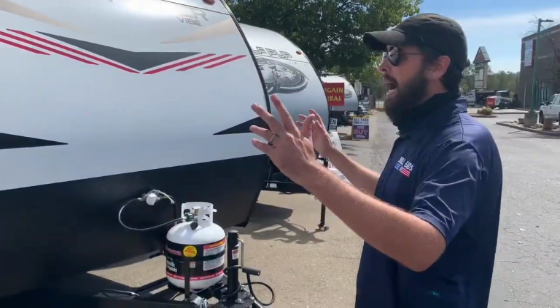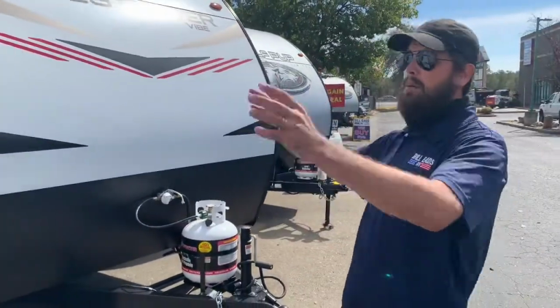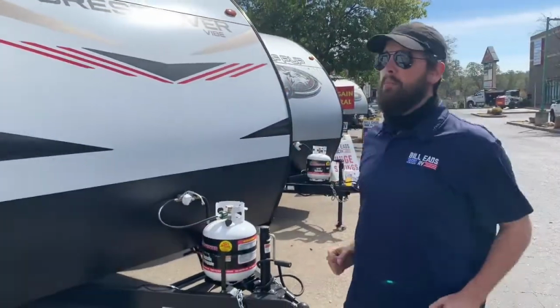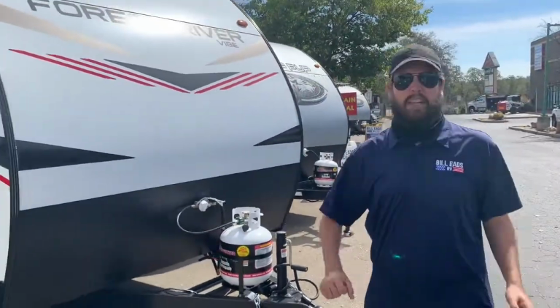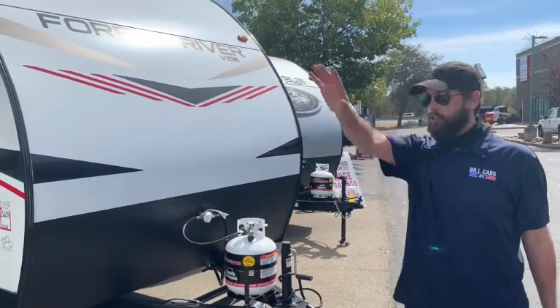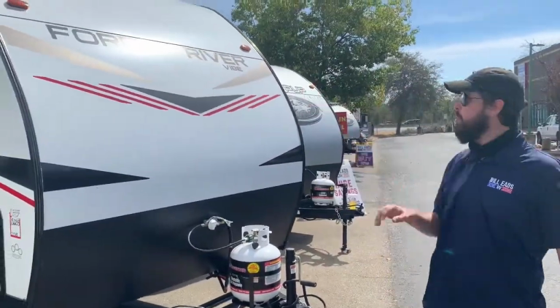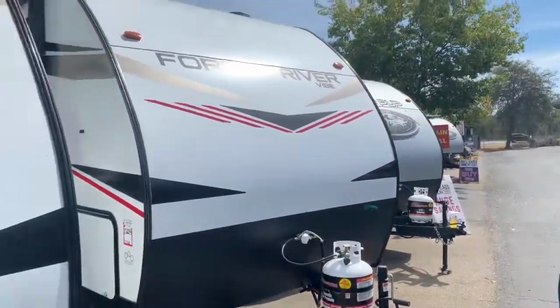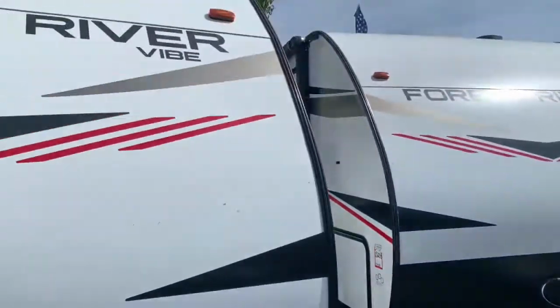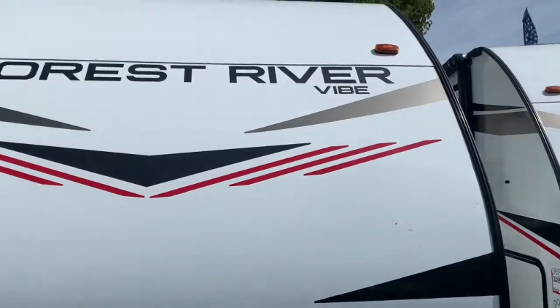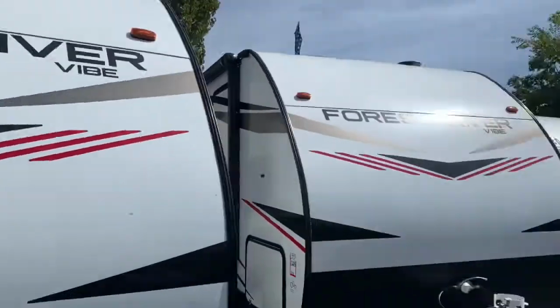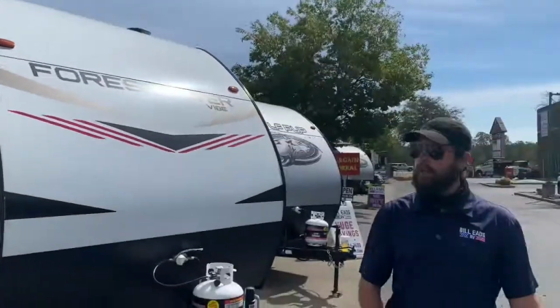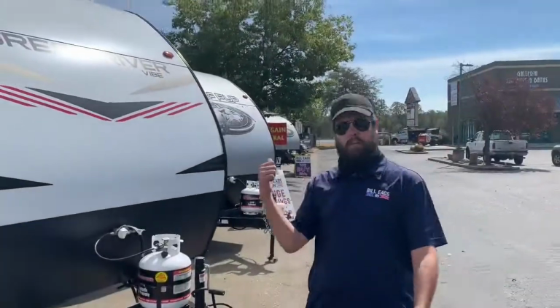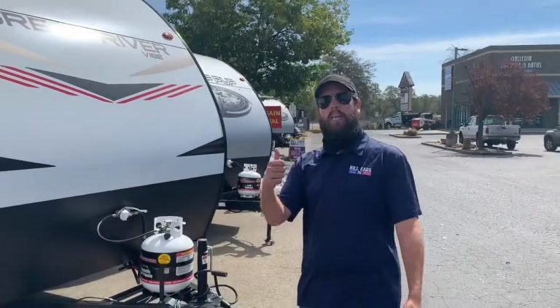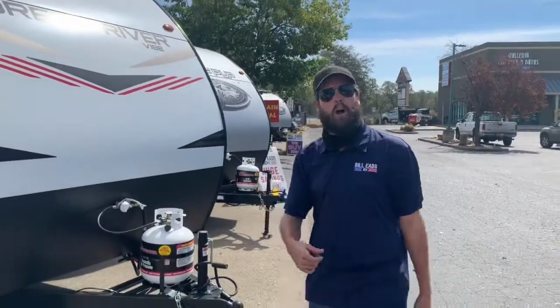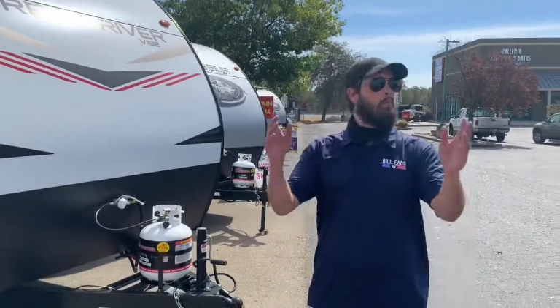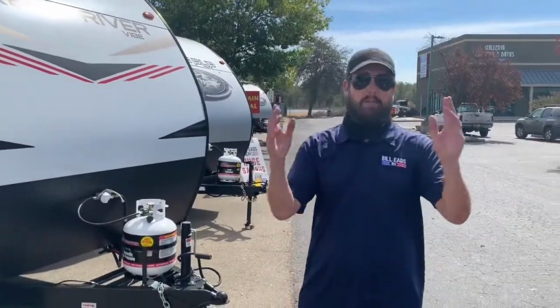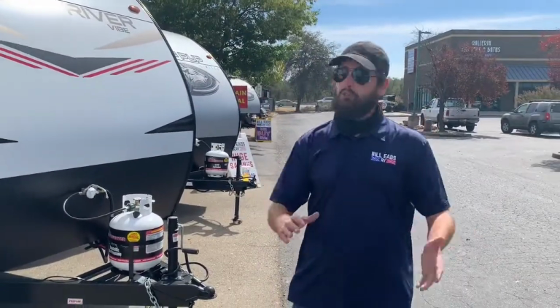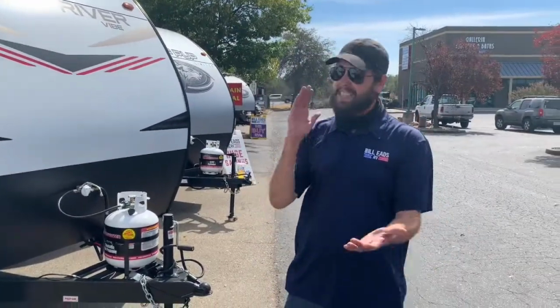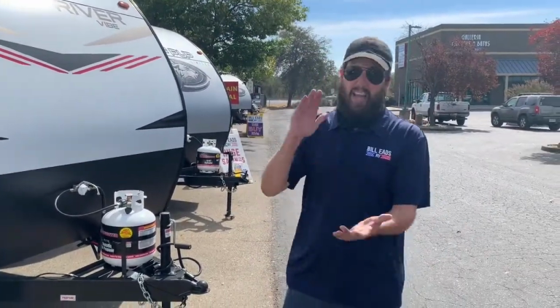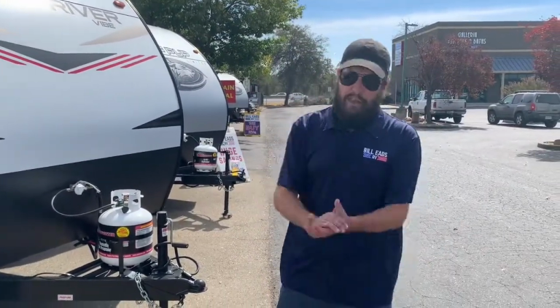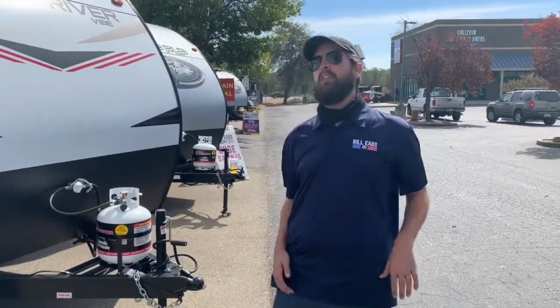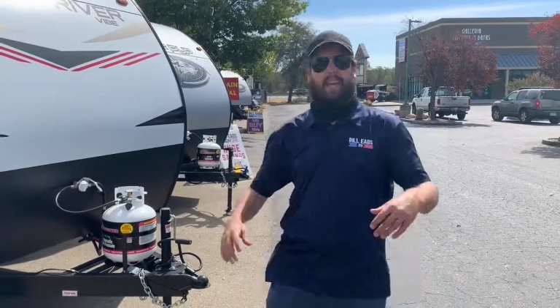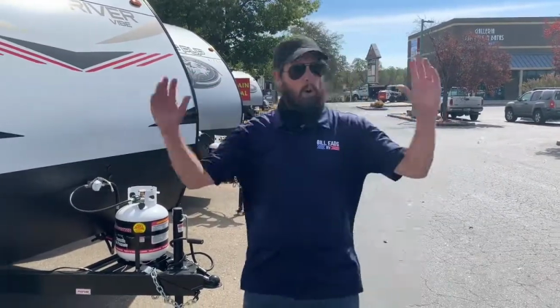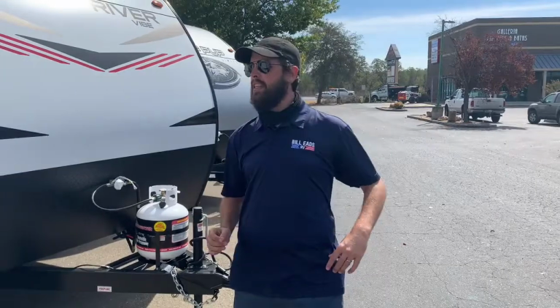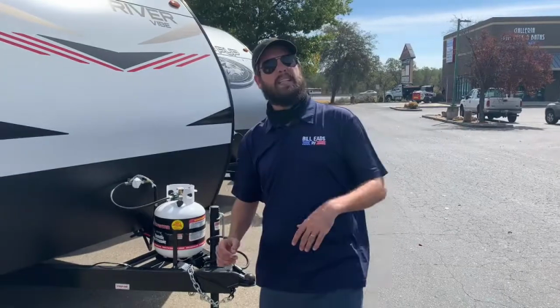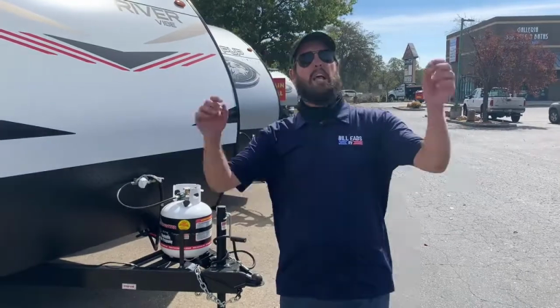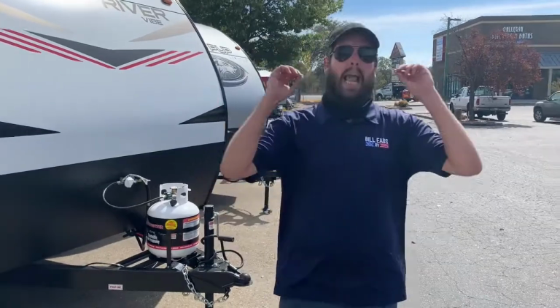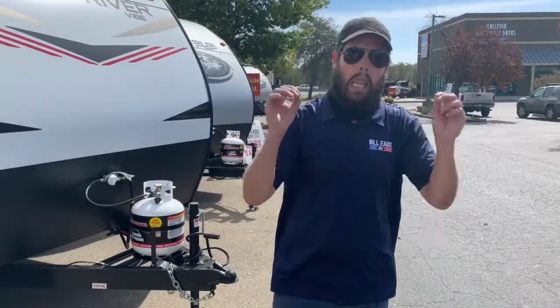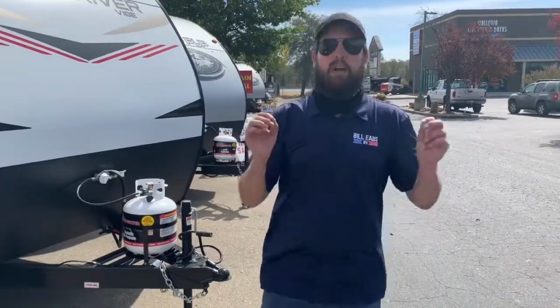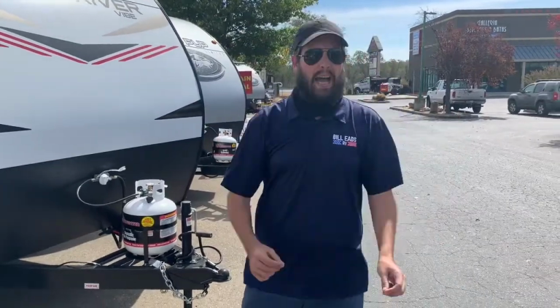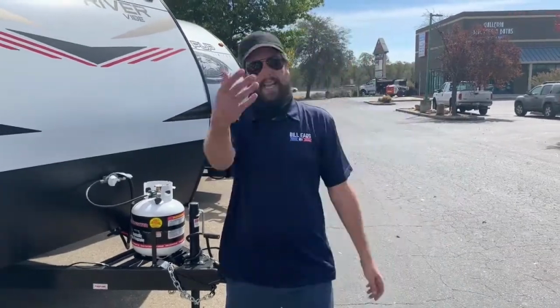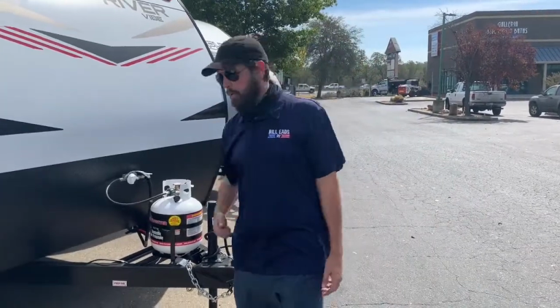I can't believe it, but we've actually got two Vibes in stock. They're both the same unit, so I'm just going to walk you through one. But I am telling you, folks, this is my favorite brand that we carry. I don't want to put any of the other brands down, but I love the Vibes, and I'd like to show you why.